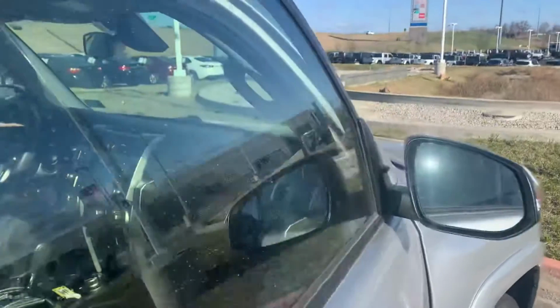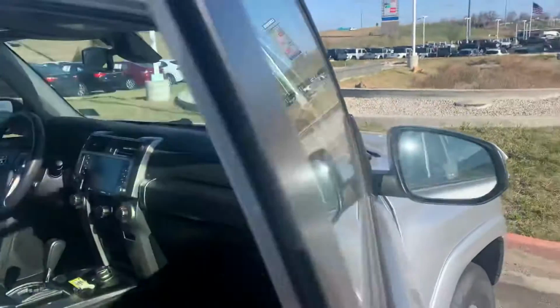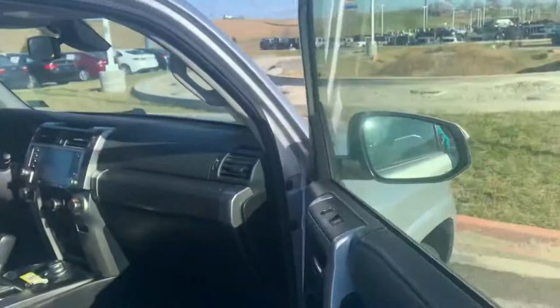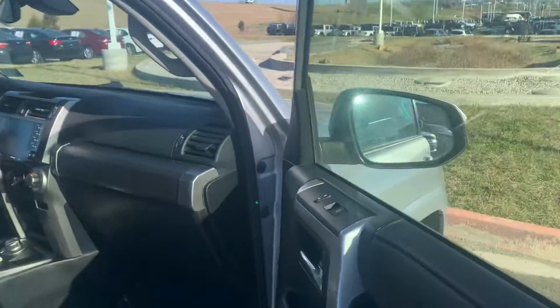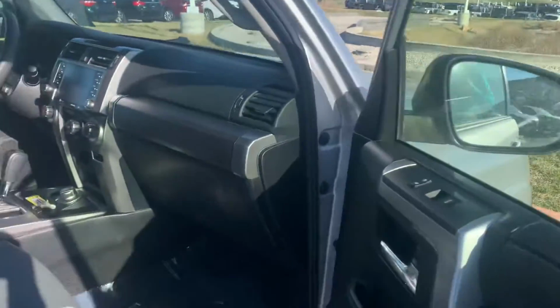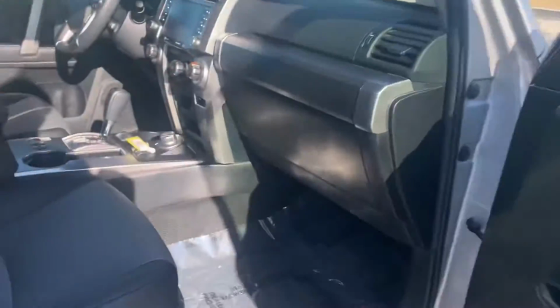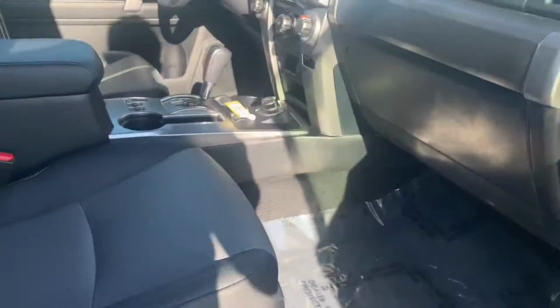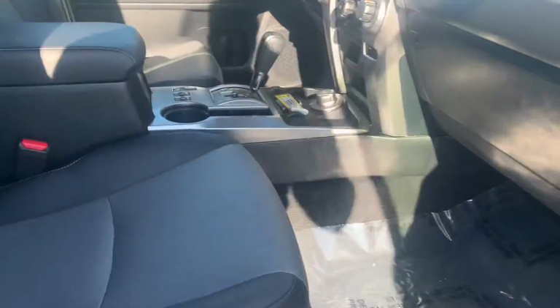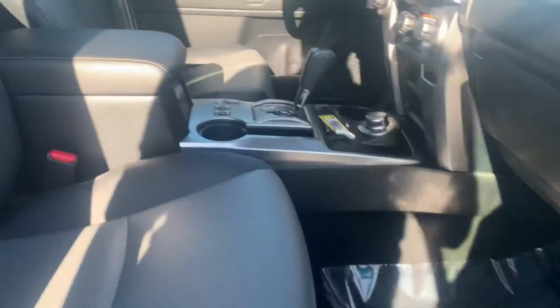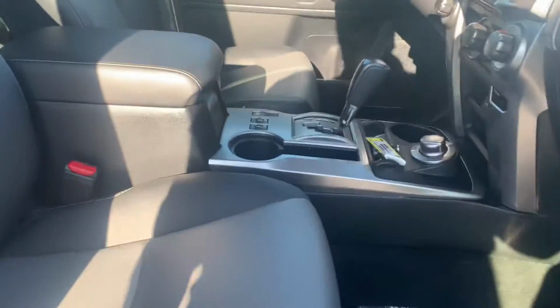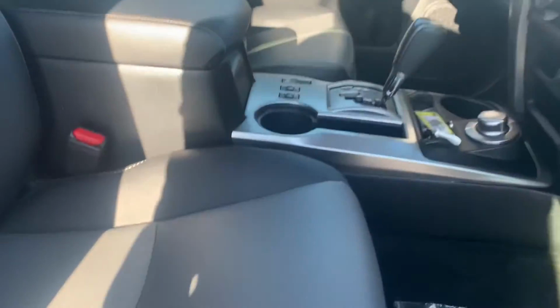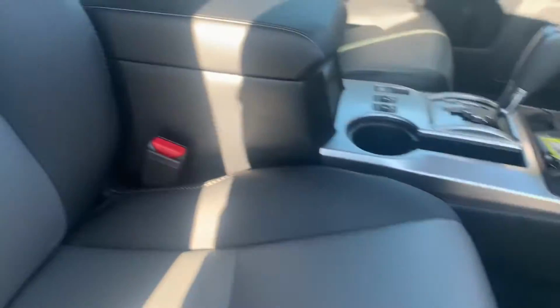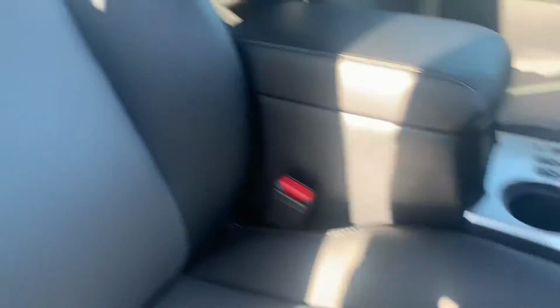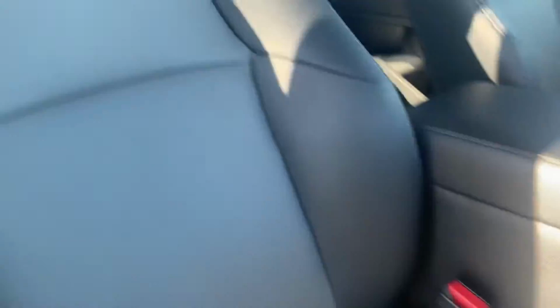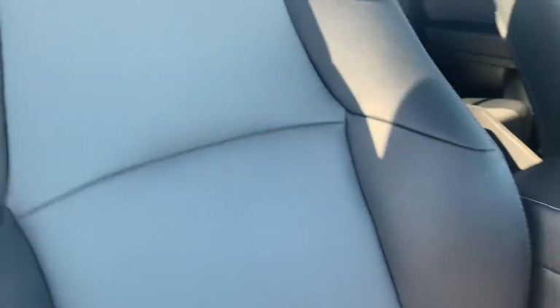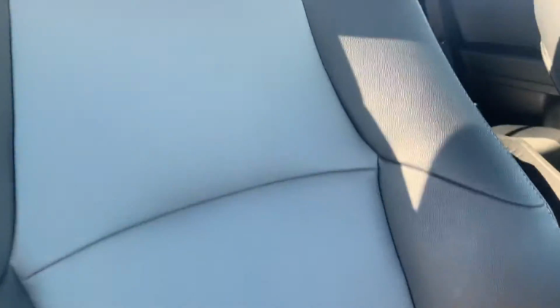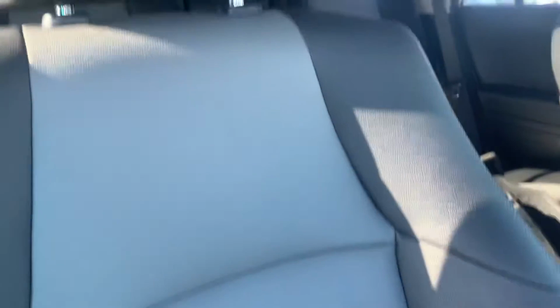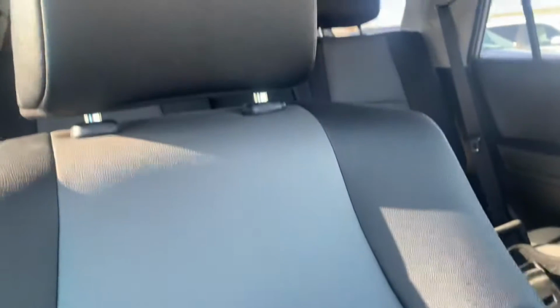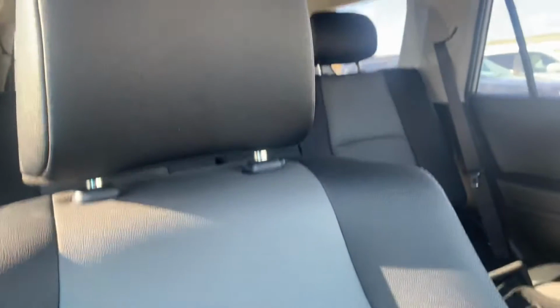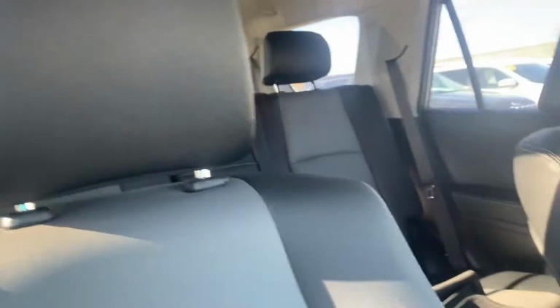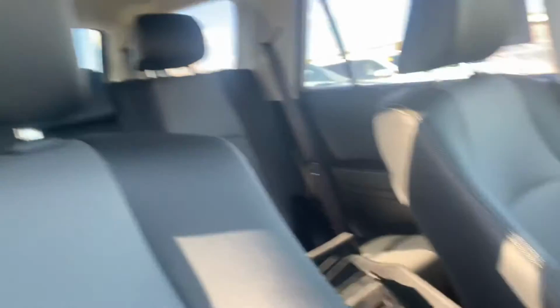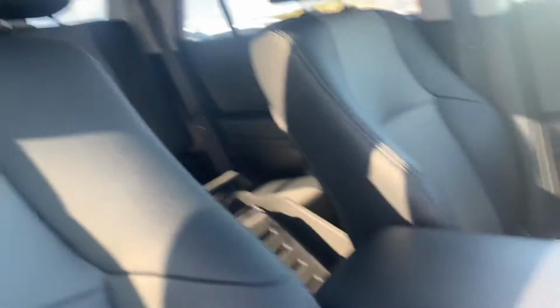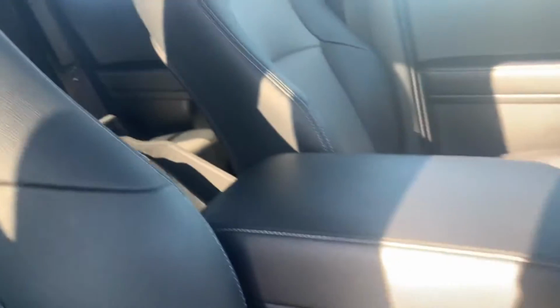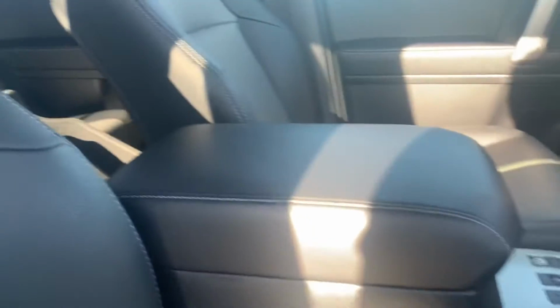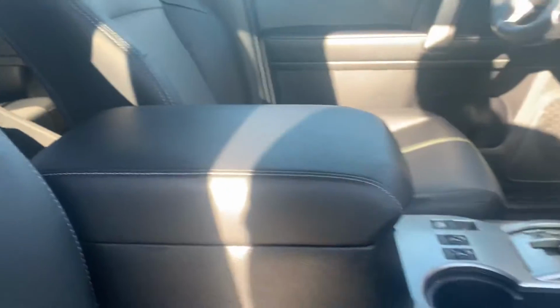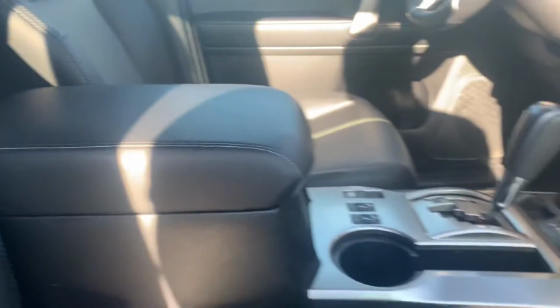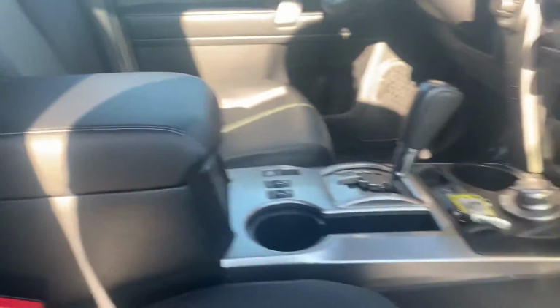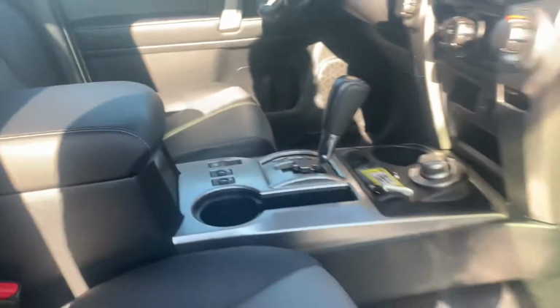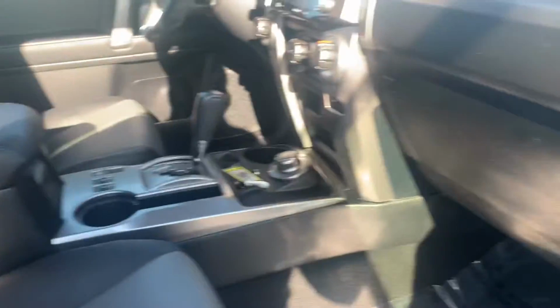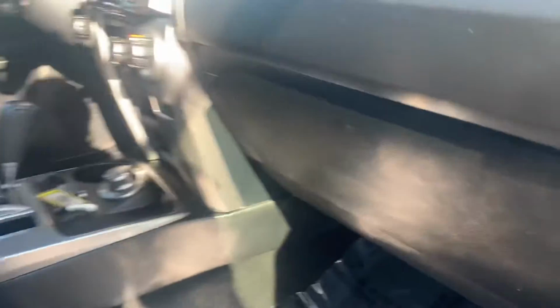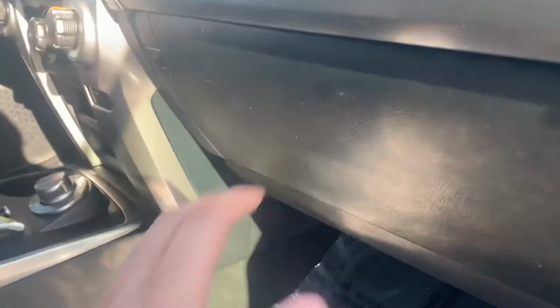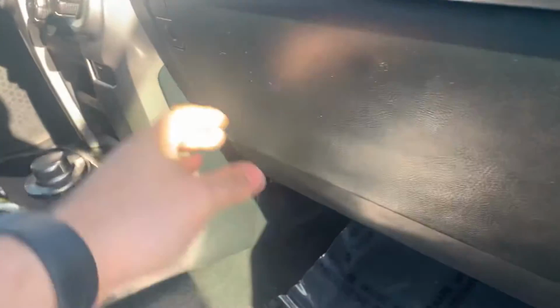Climb on in up front. Power passenger seat, which is always nice. We keep that same beautiful leather and vinyl up front. Beautiful console. Heated passenger seat as well.